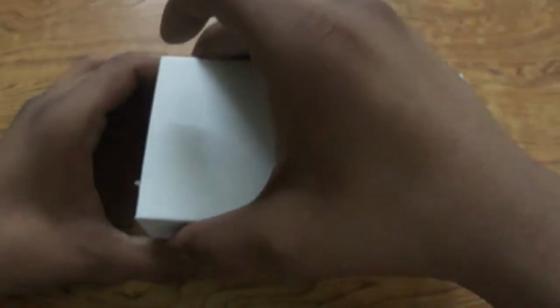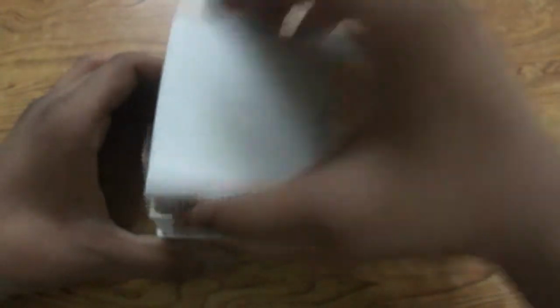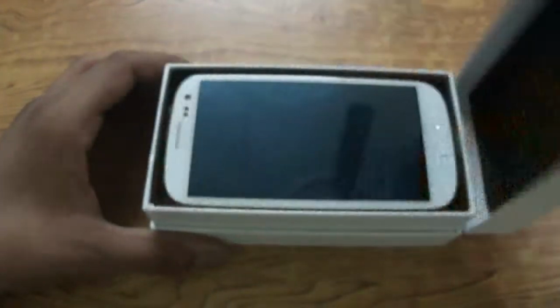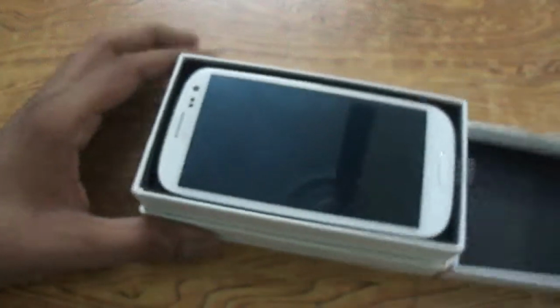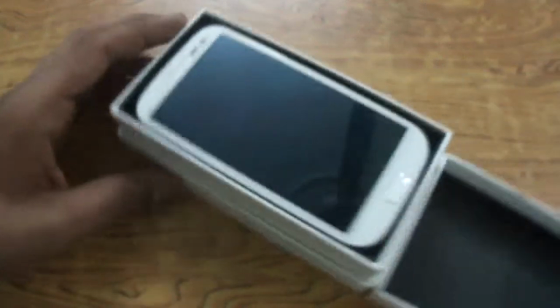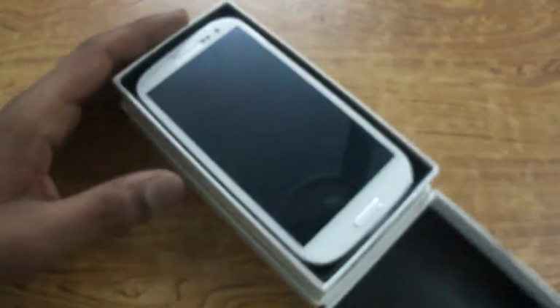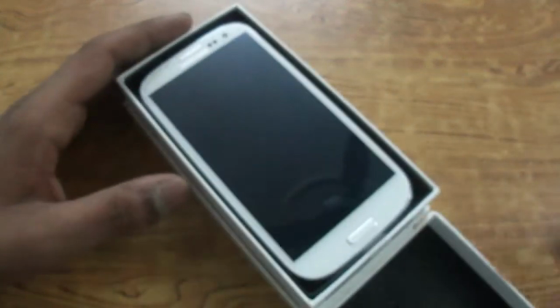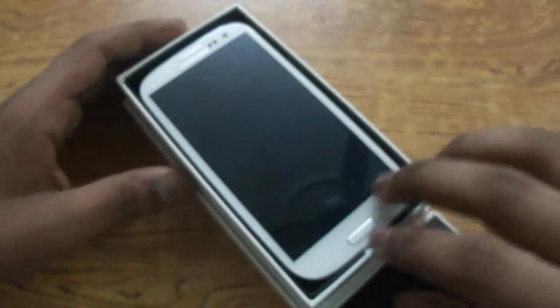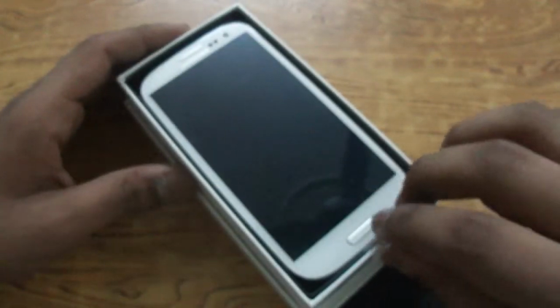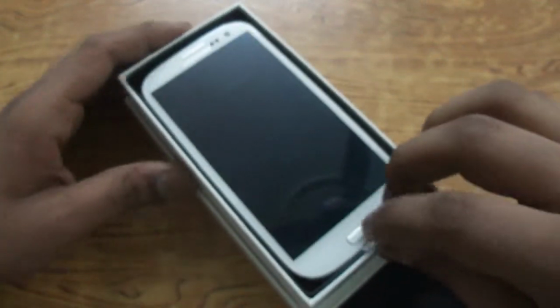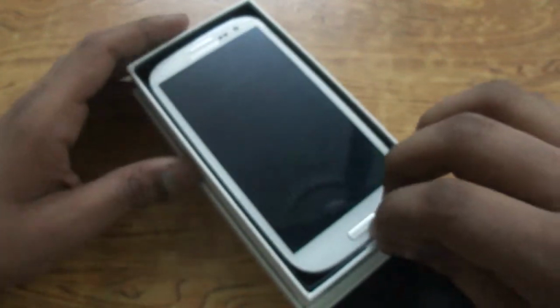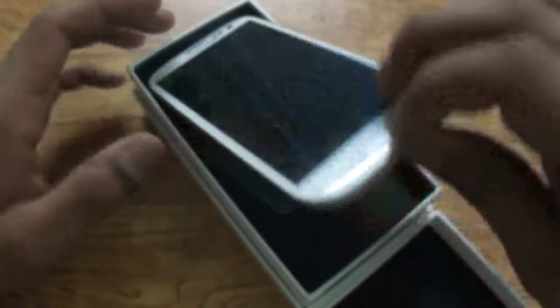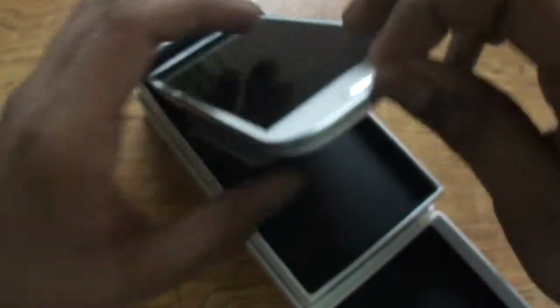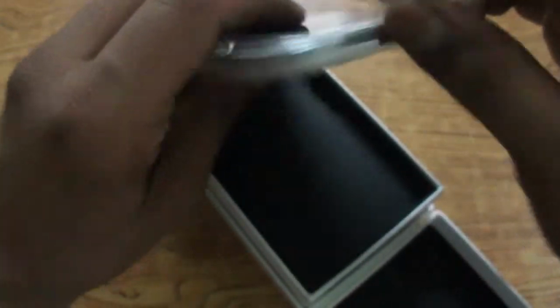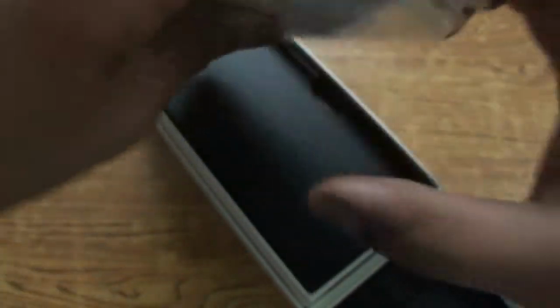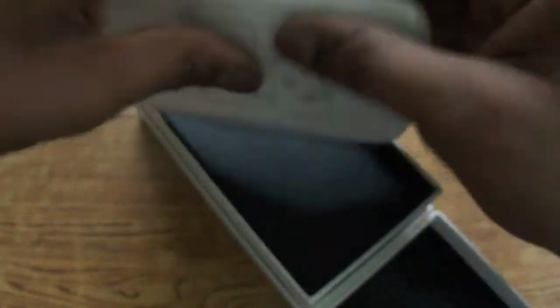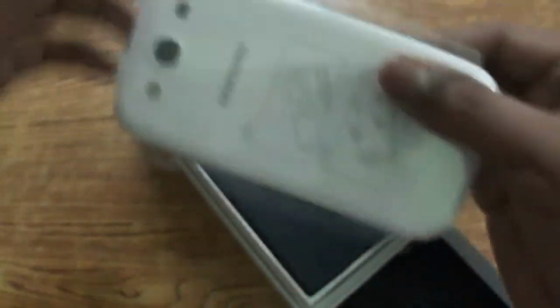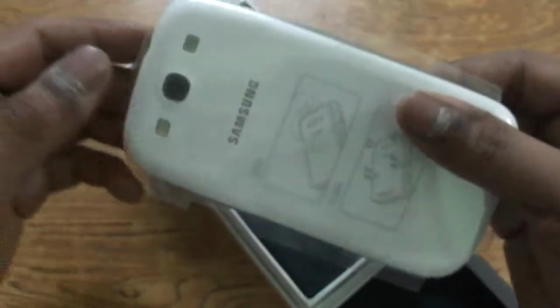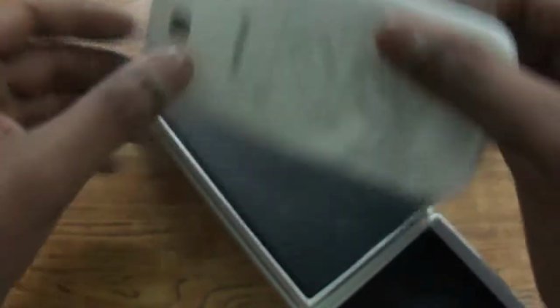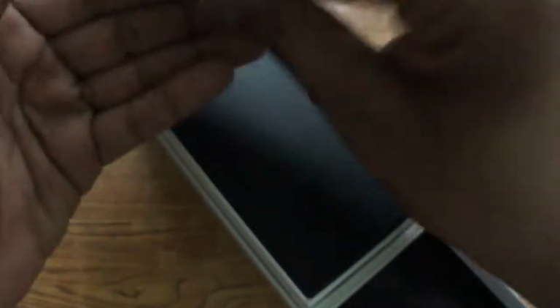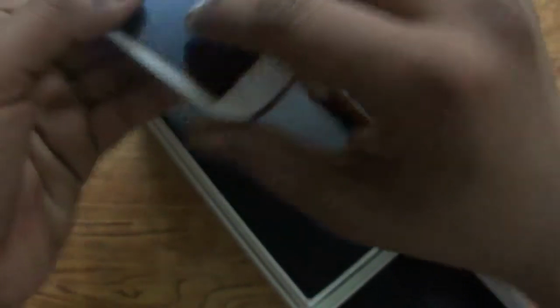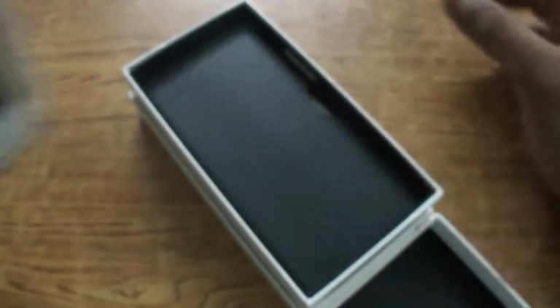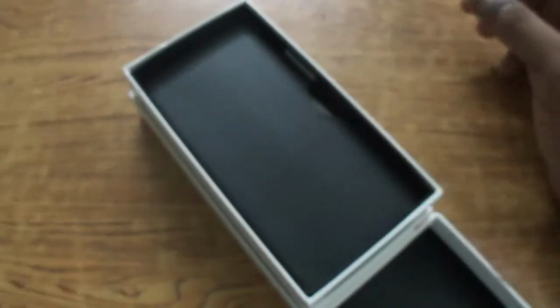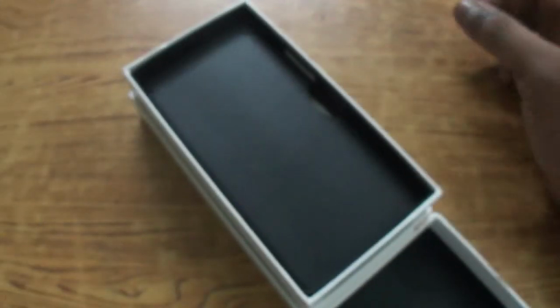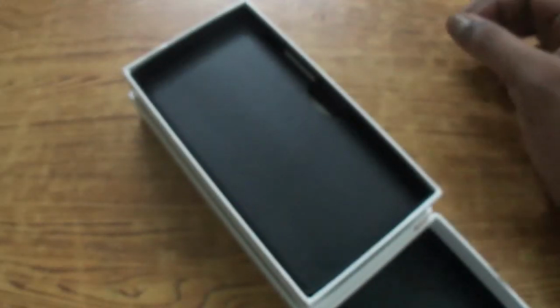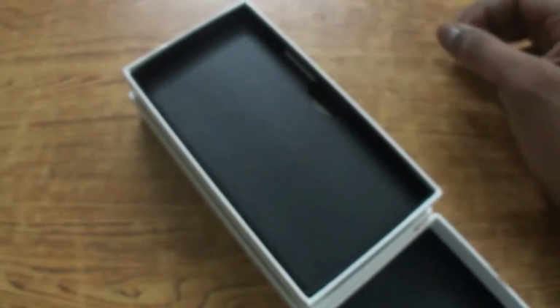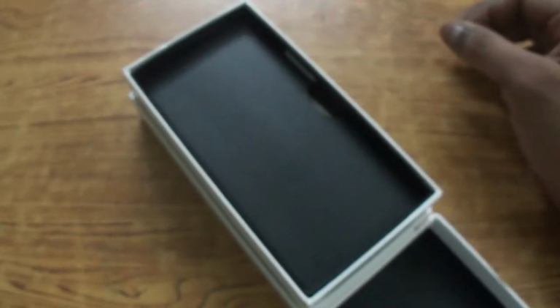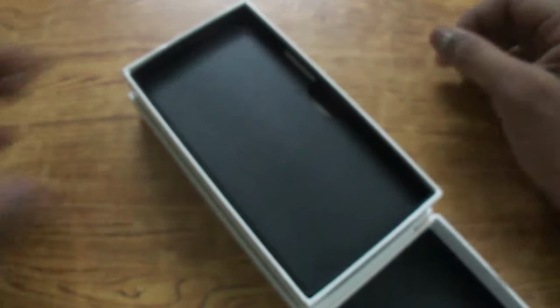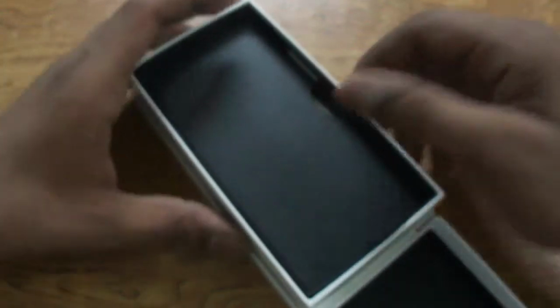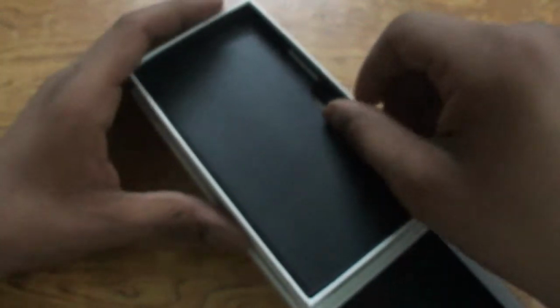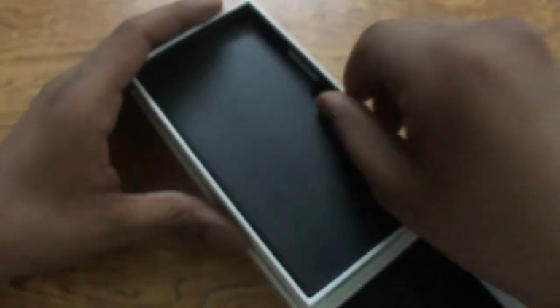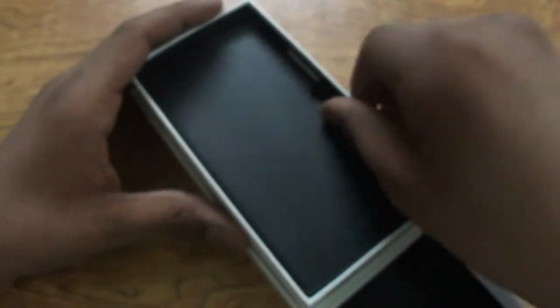First off we have the device itself, still in its plastic wrap, so I will keep it to the side for right now and we'll take a closer look at it in just a moment.